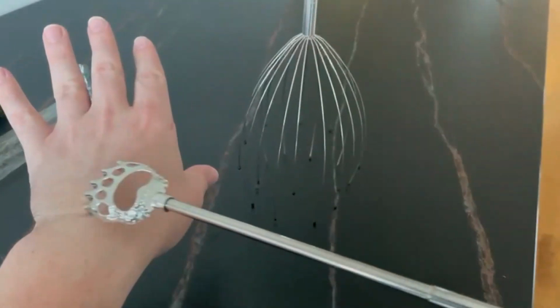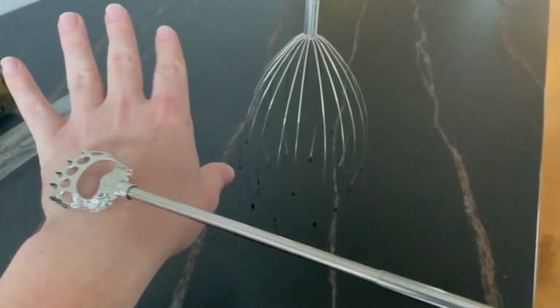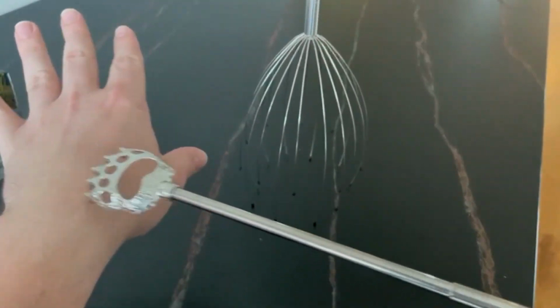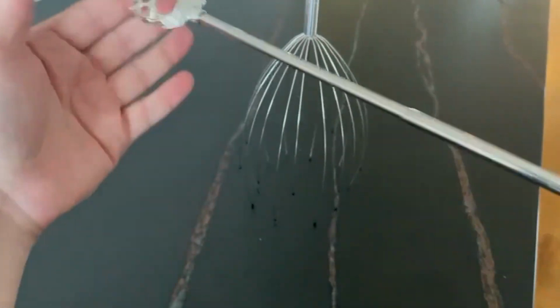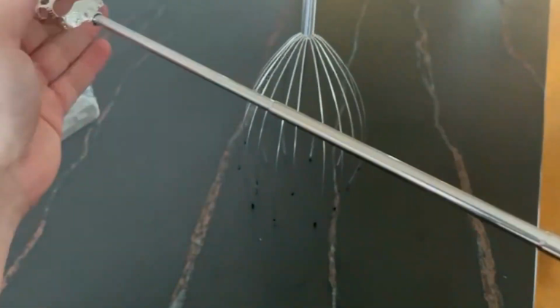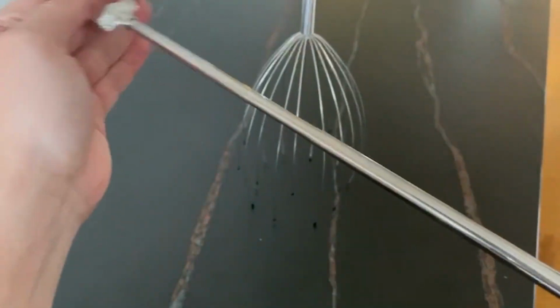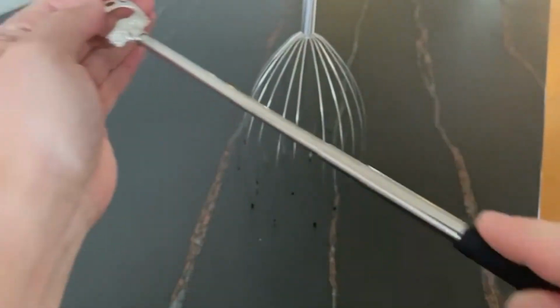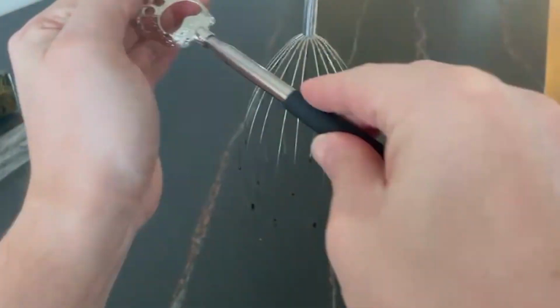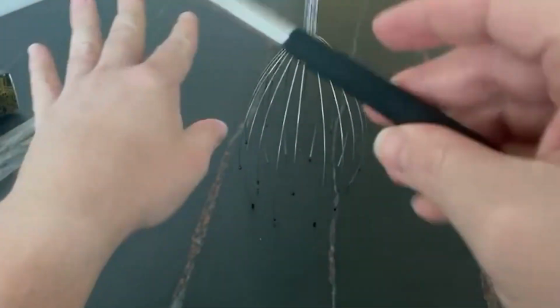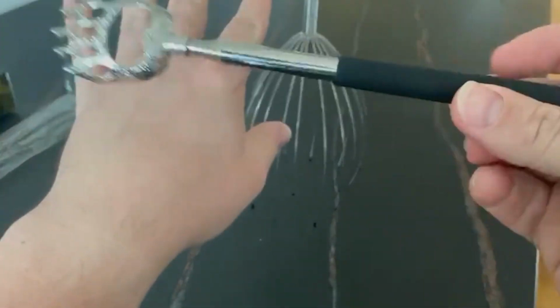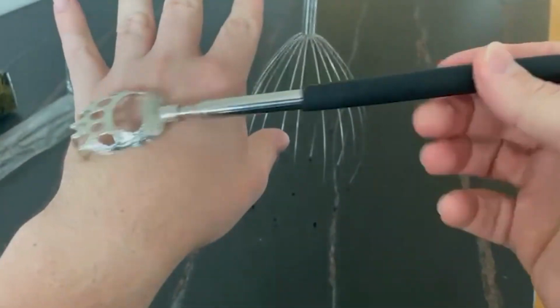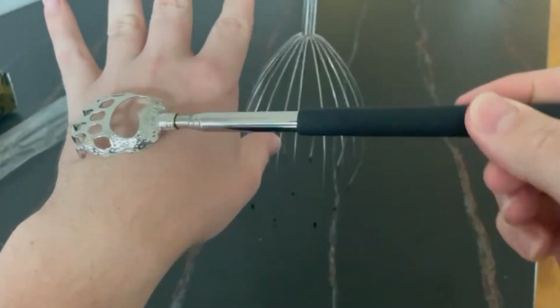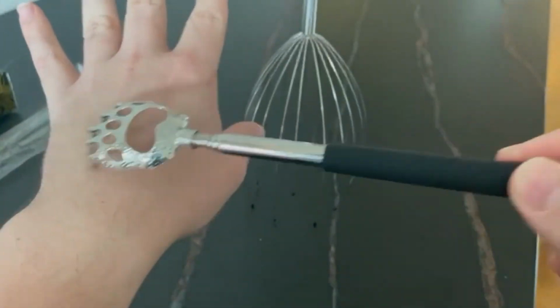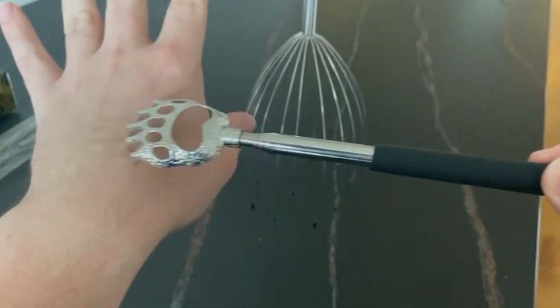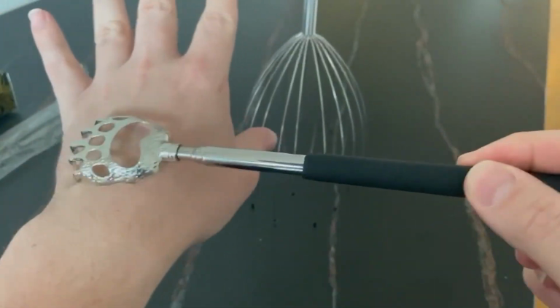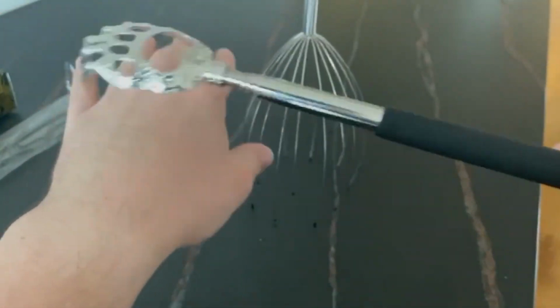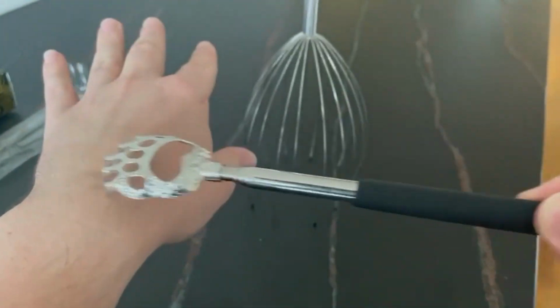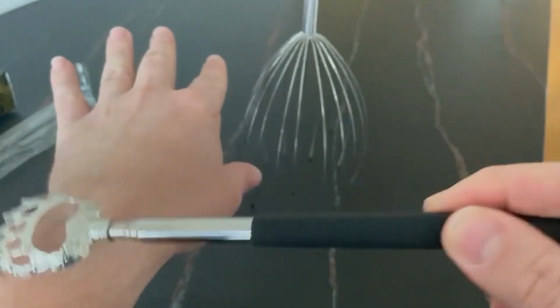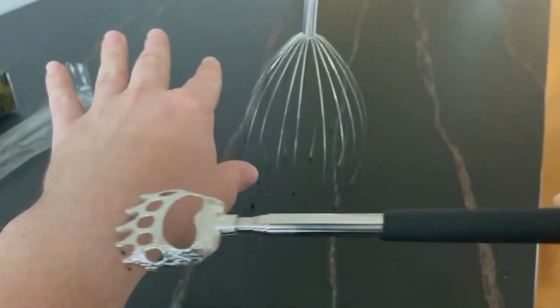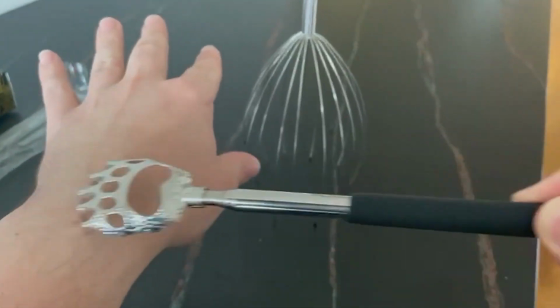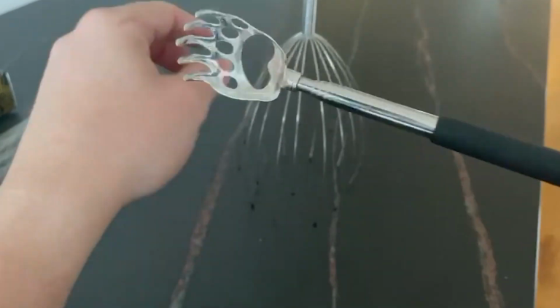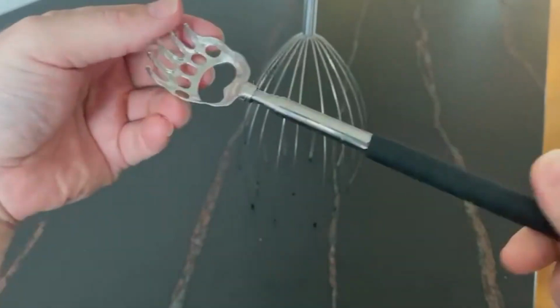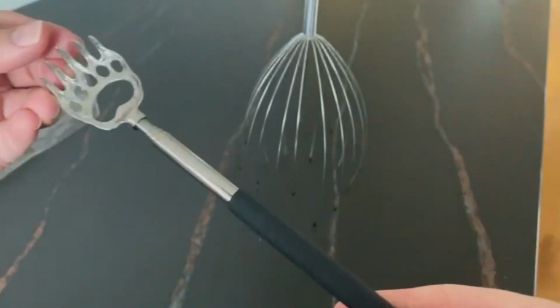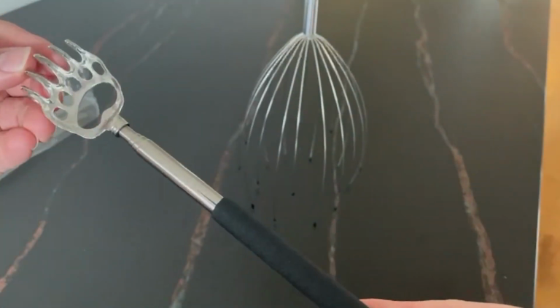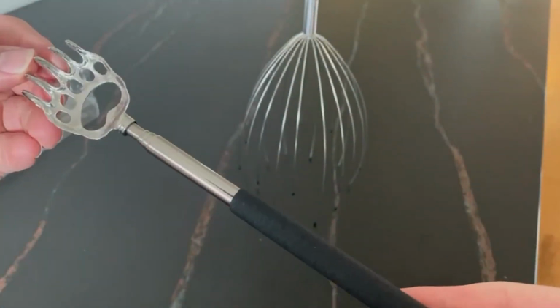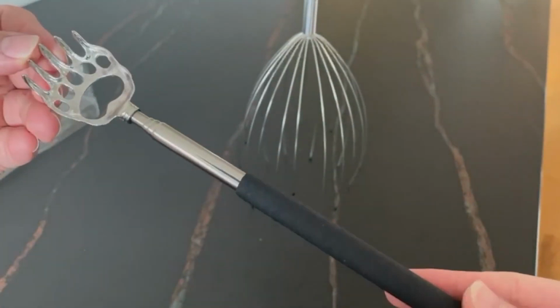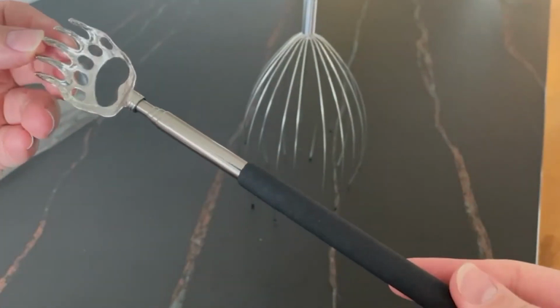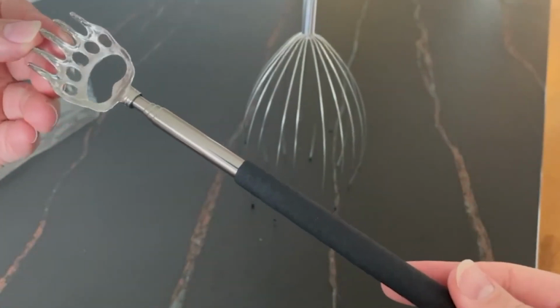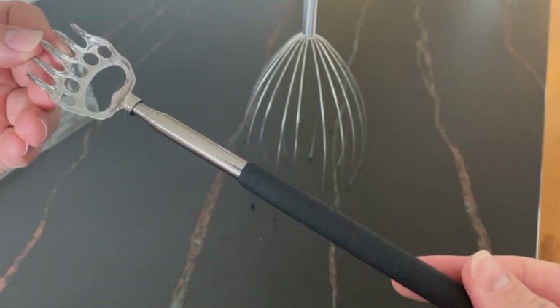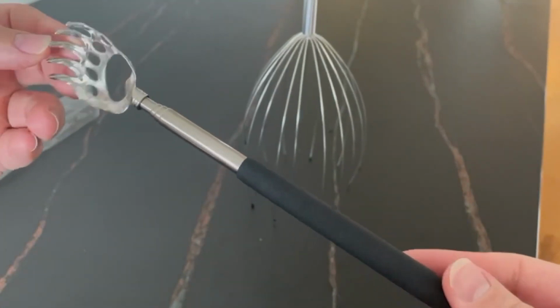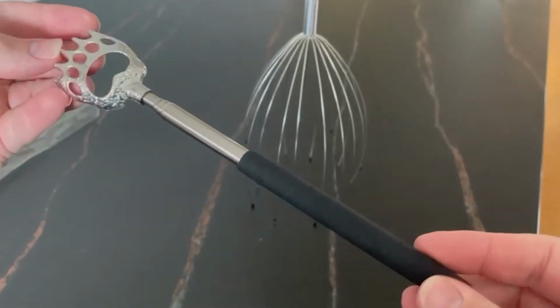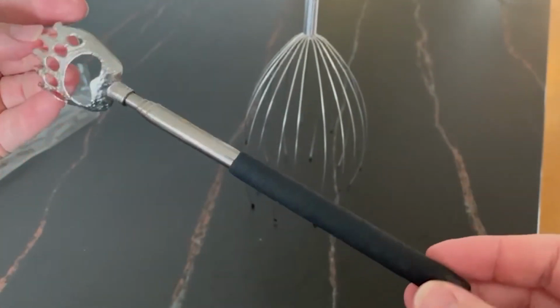Move the head massager around to different areas of your scalp, such as the back of your head or temples, to experience the full range of the massager's benefits.